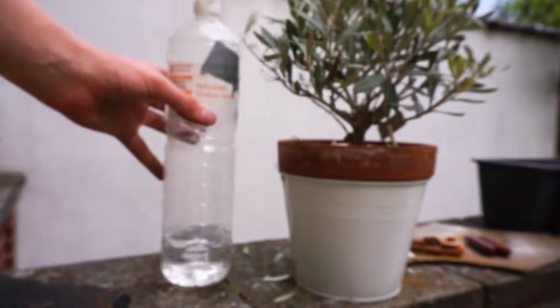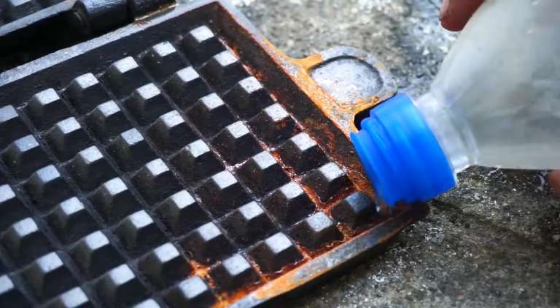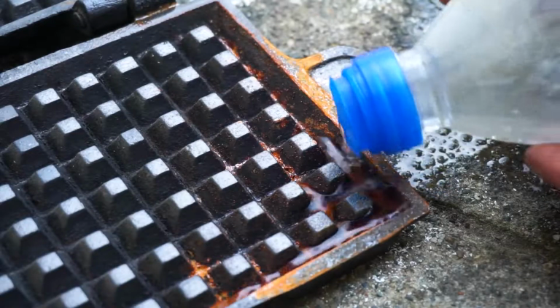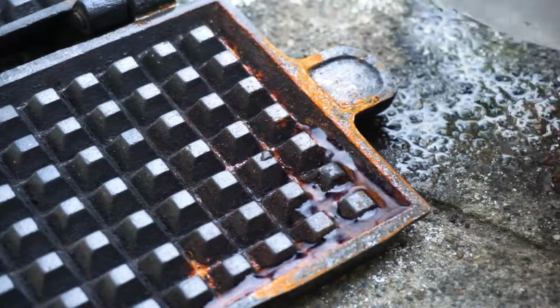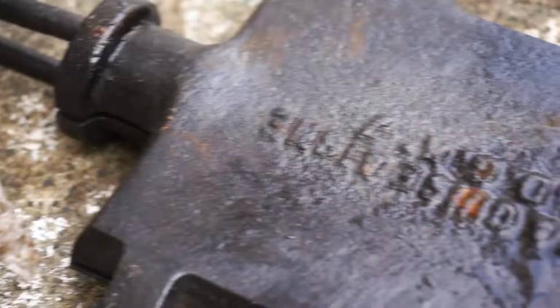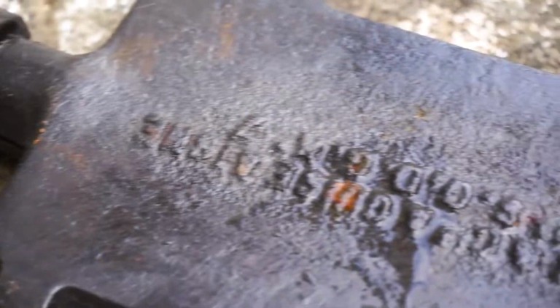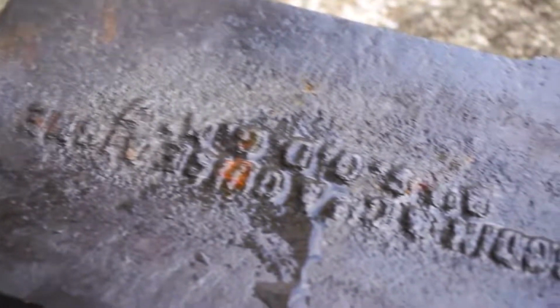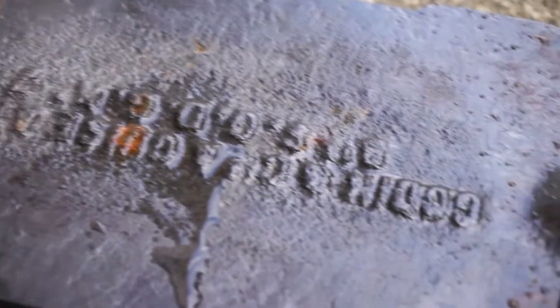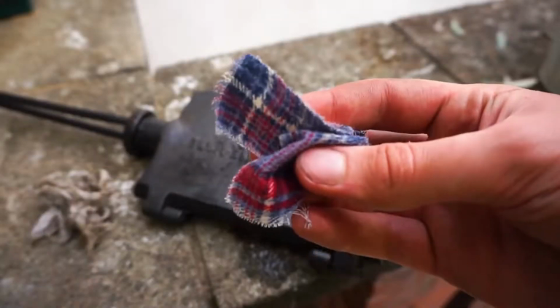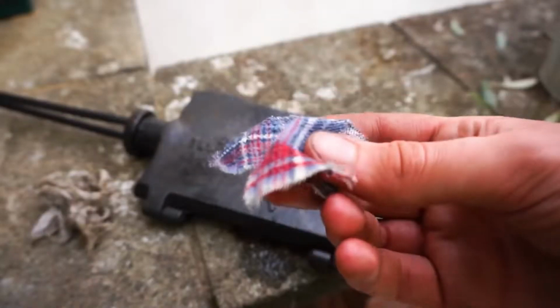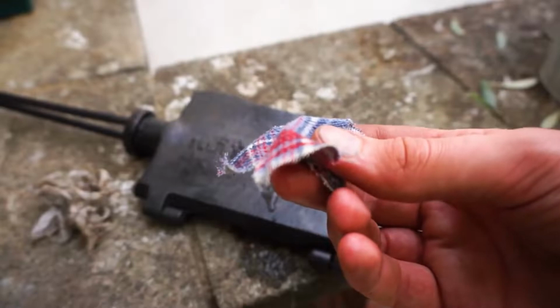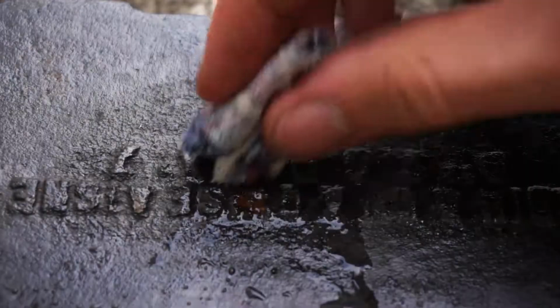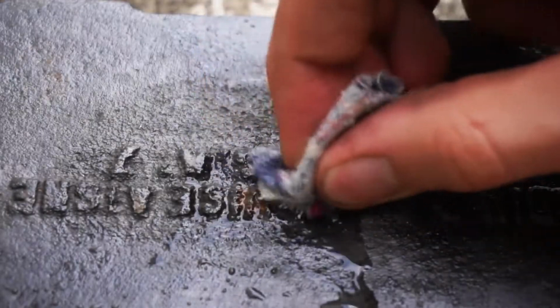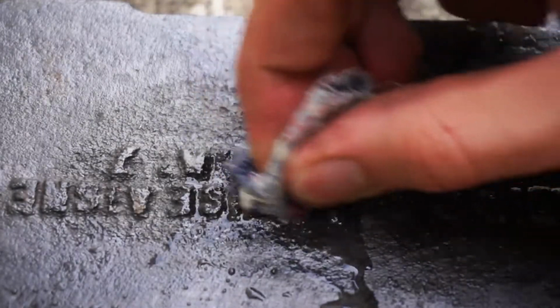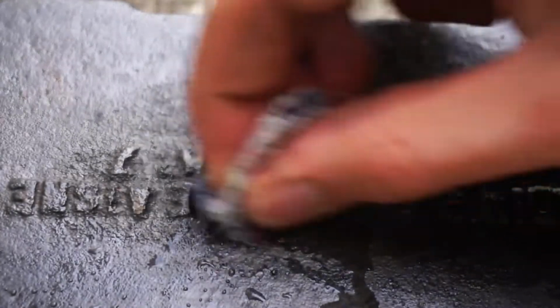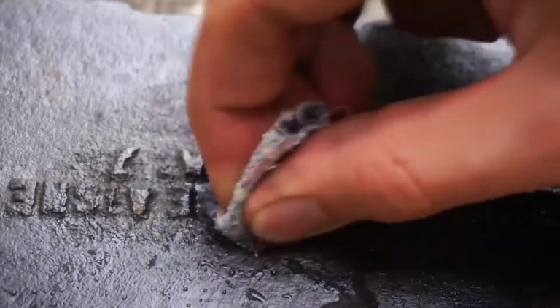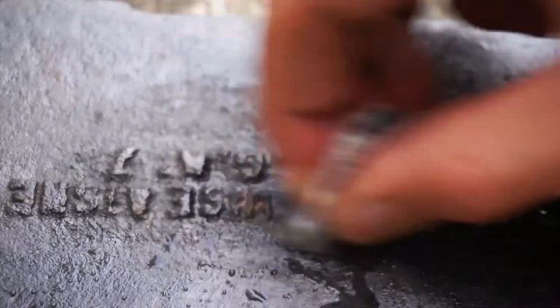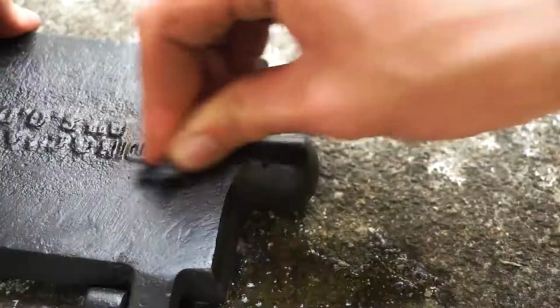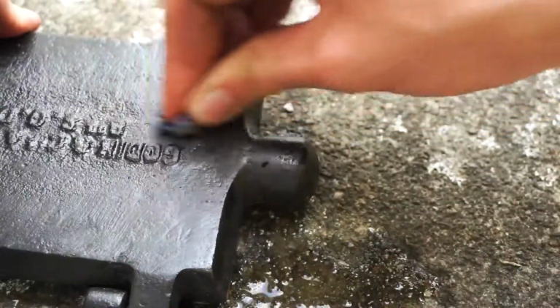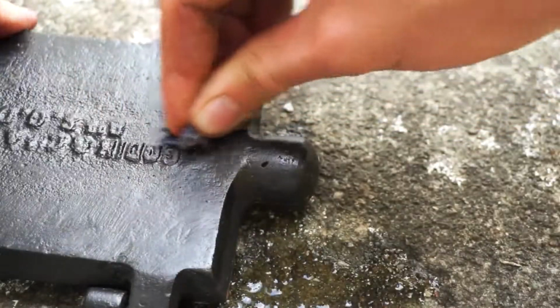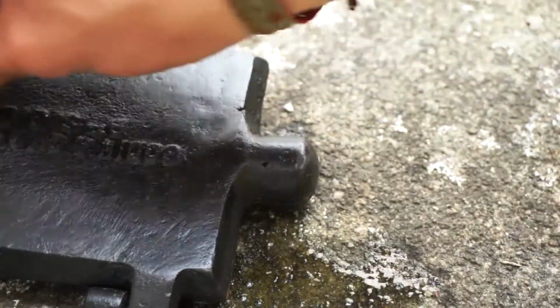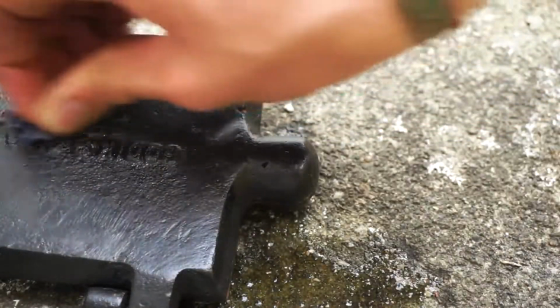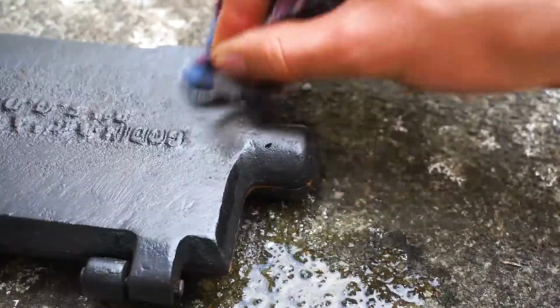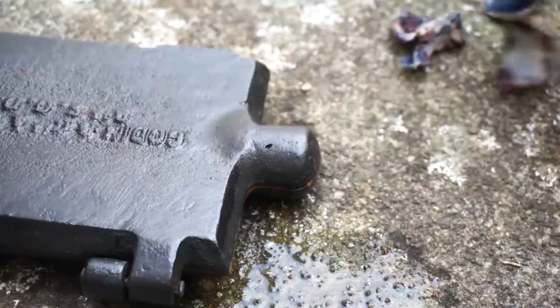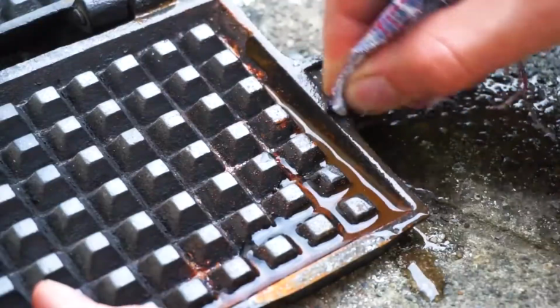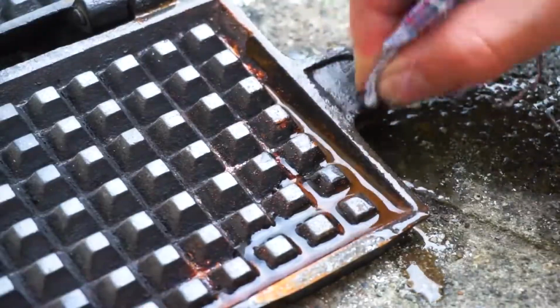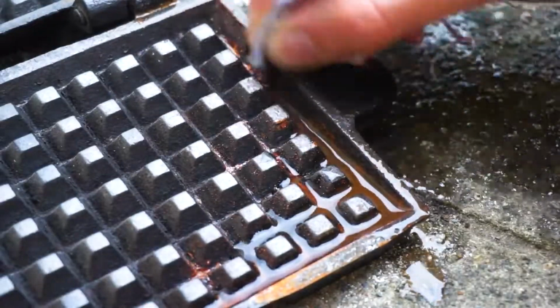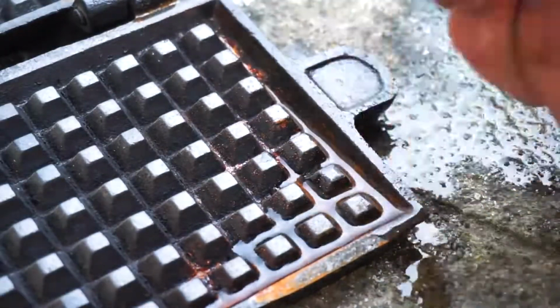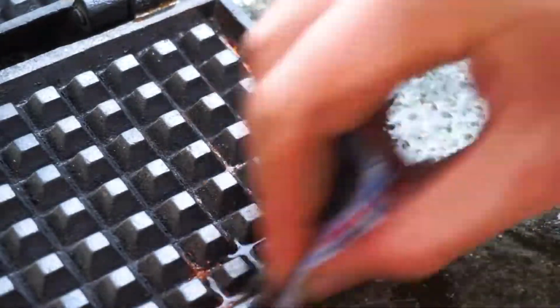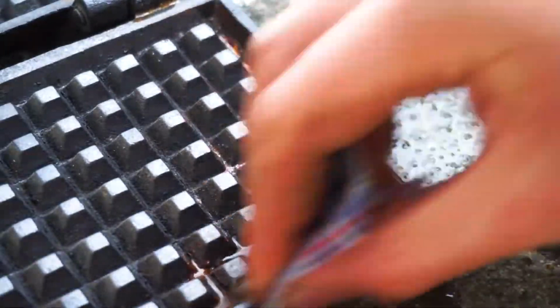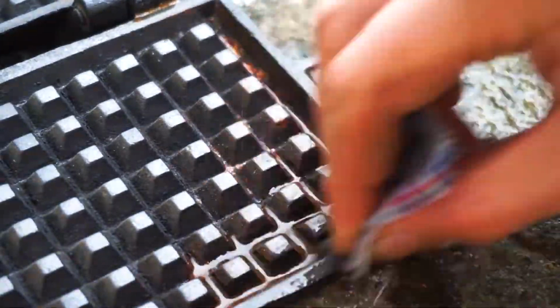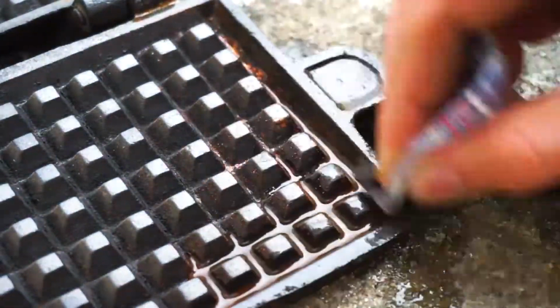We pour some vinegar onto our rusty object, we'll leave the vinegar do its thing for around 5 minutes, then, using a piece of cloth, we can remove all the rust that has been detached thanks to the acid properties of the vinegar.